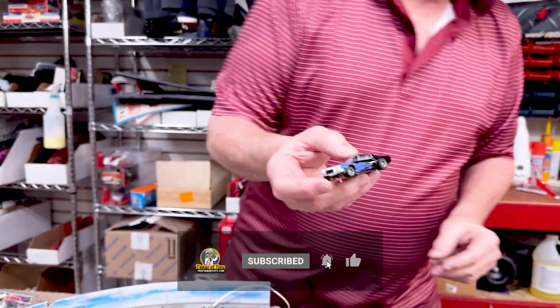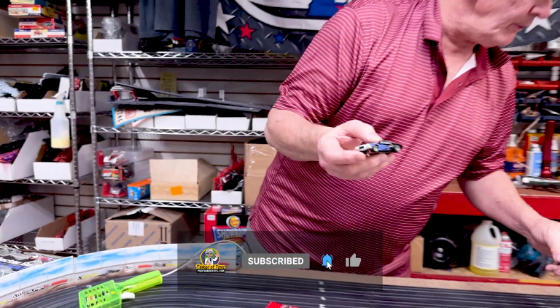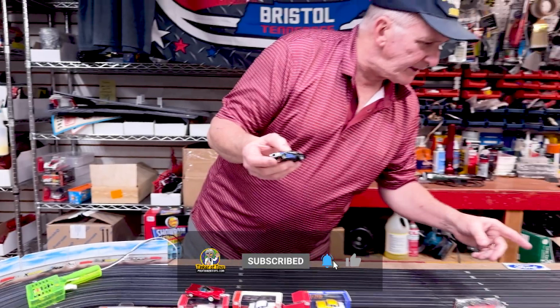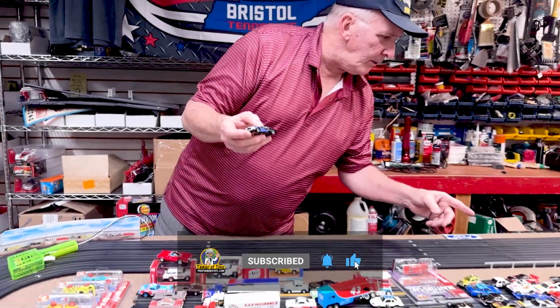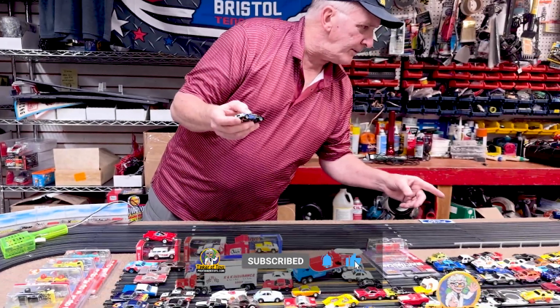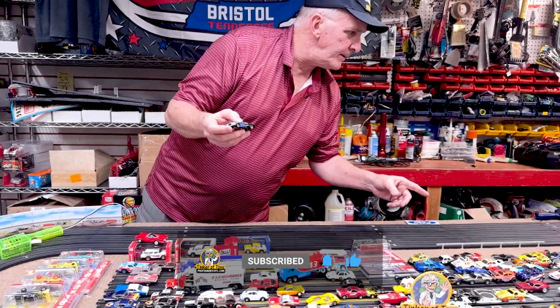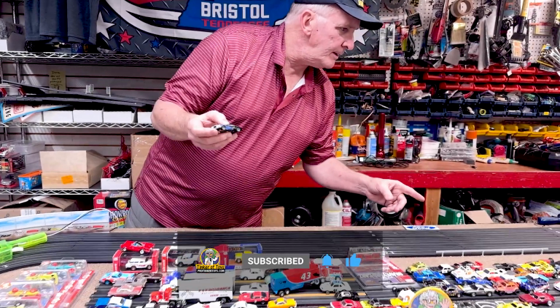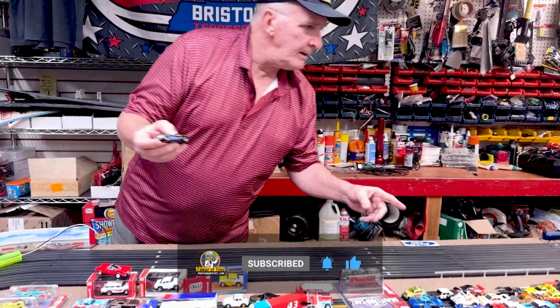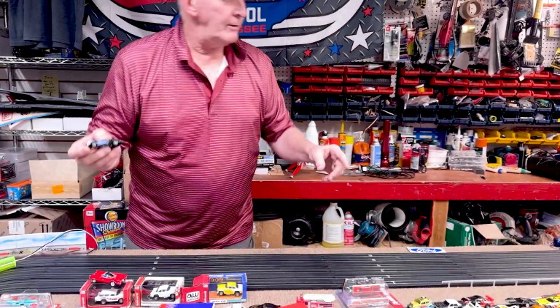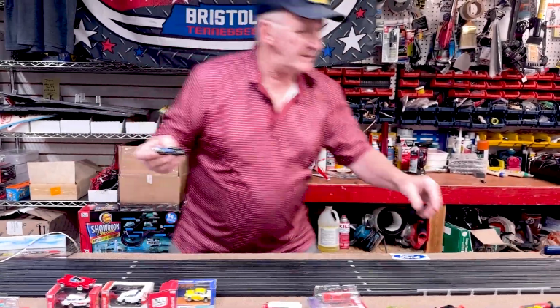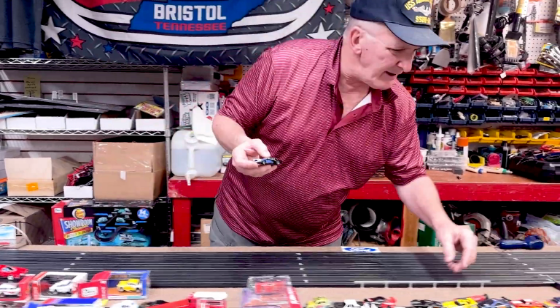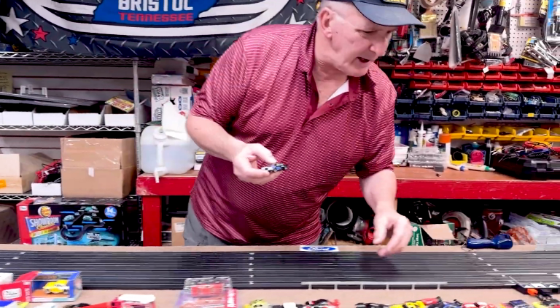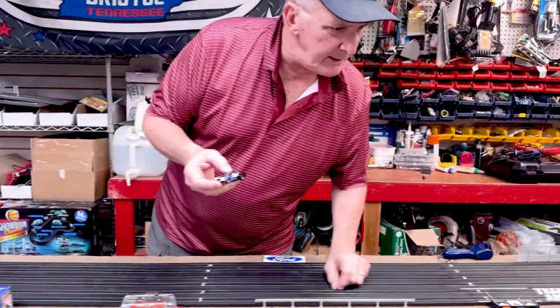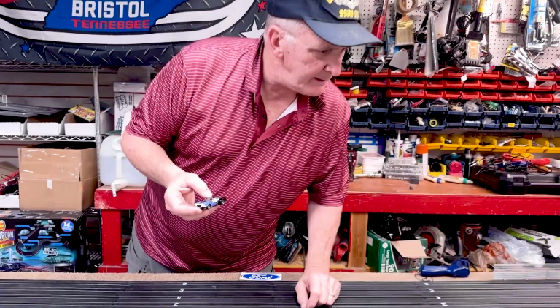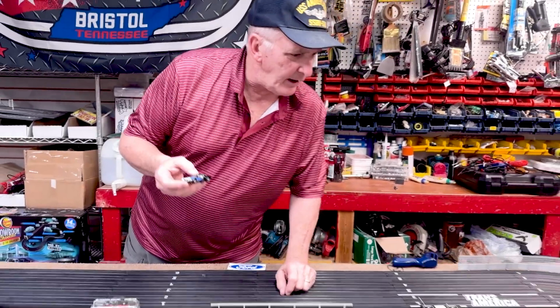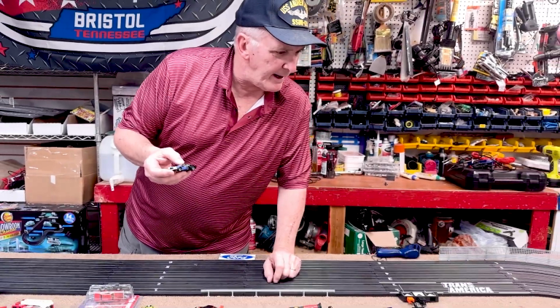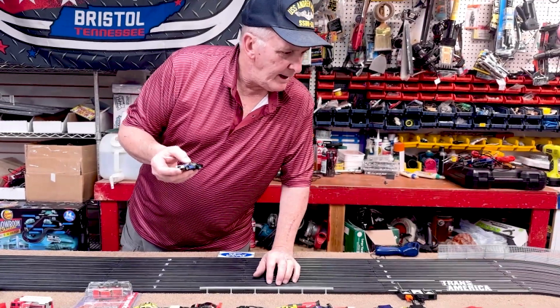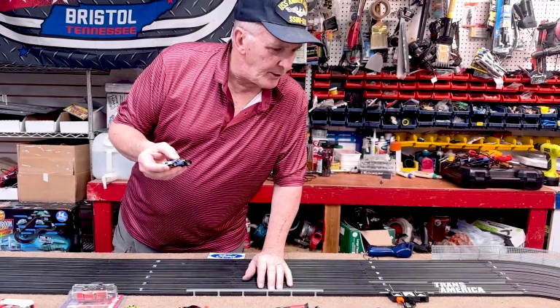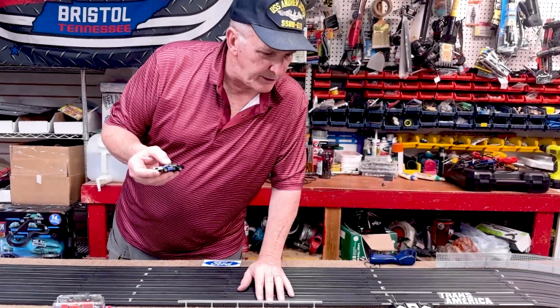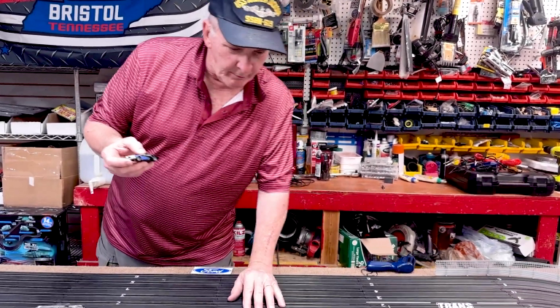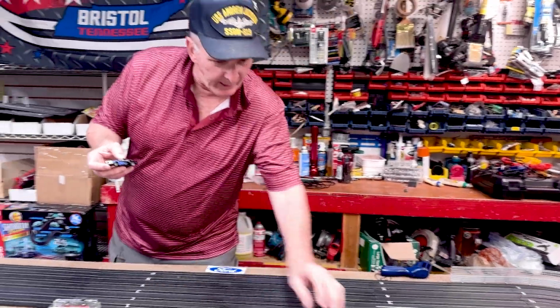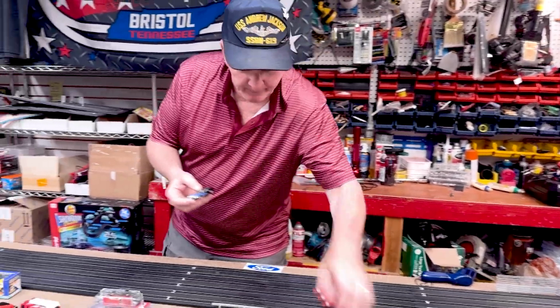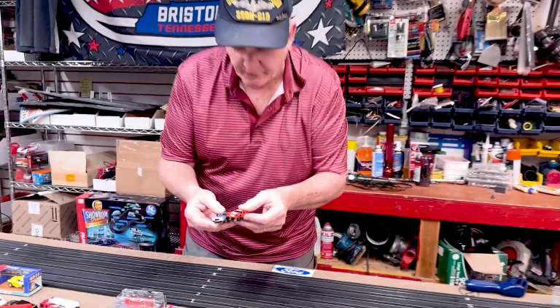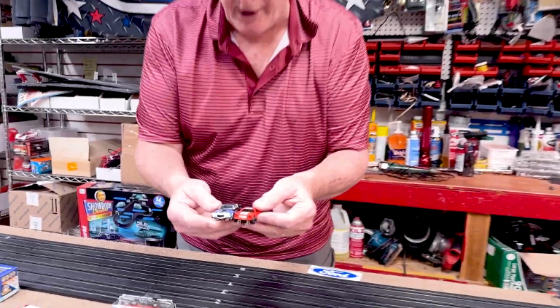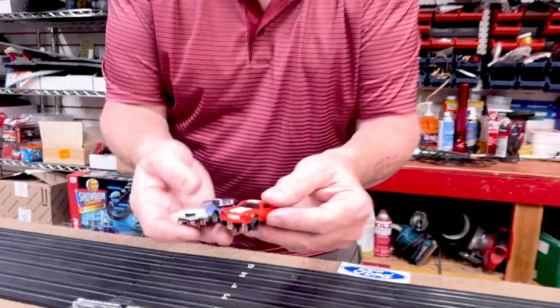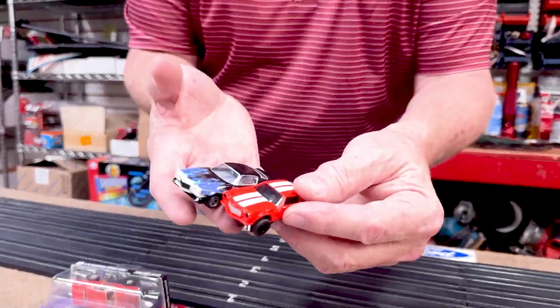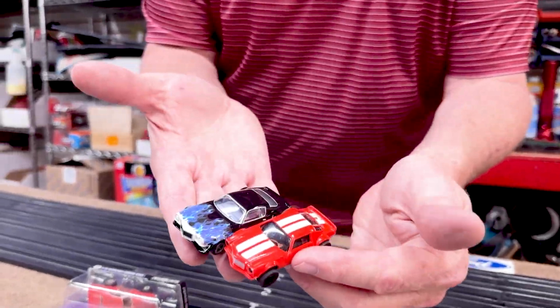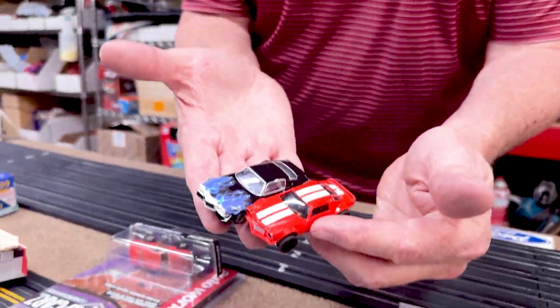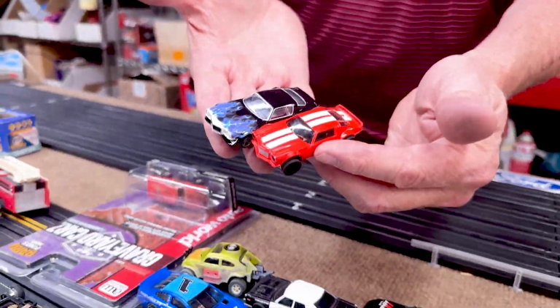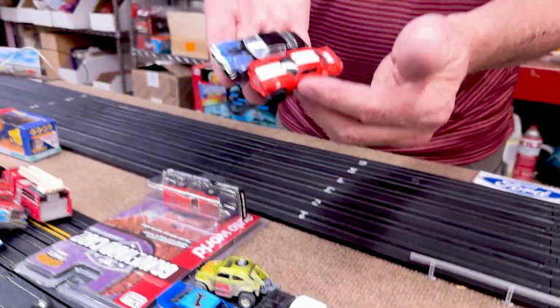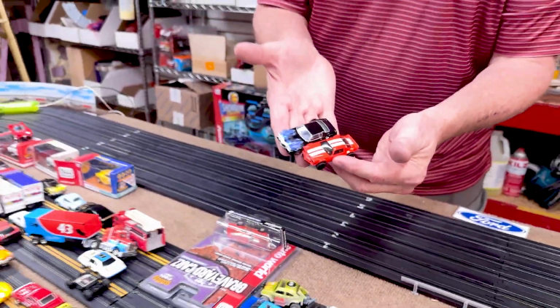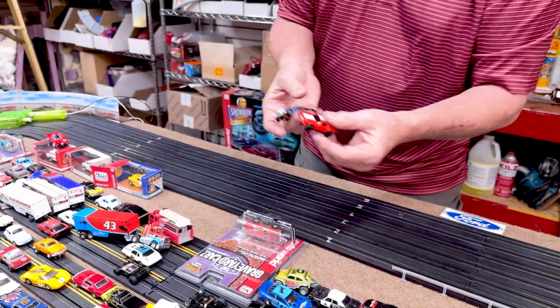I don't know if I have a Camaro over here. I thought I had an AutoWorld Camaro, but yeah, right here. So that's AutoWorld's Camaro, and that's AFX's Camaro. Pretty awesome, huh?